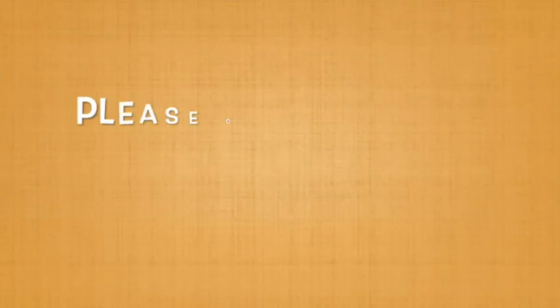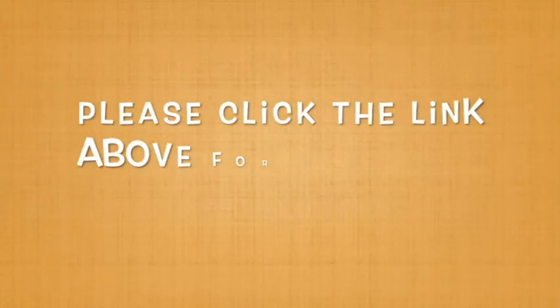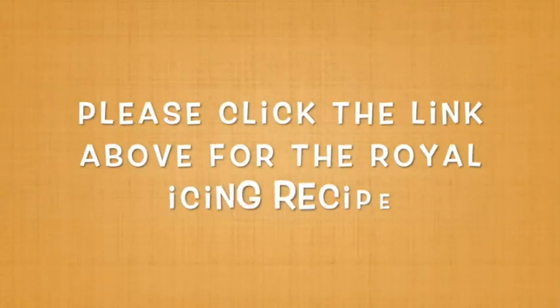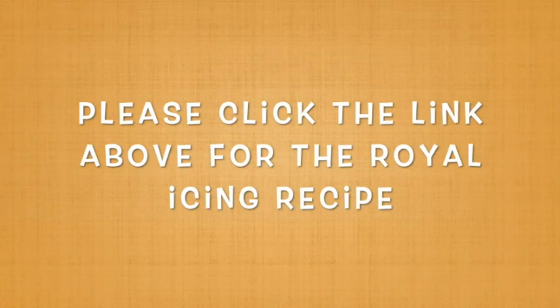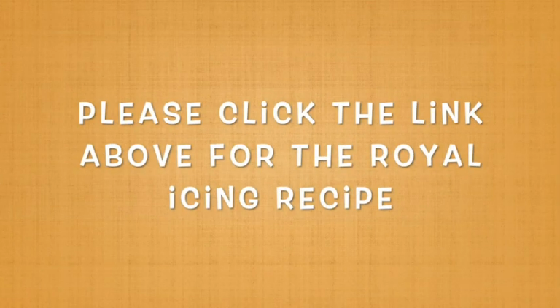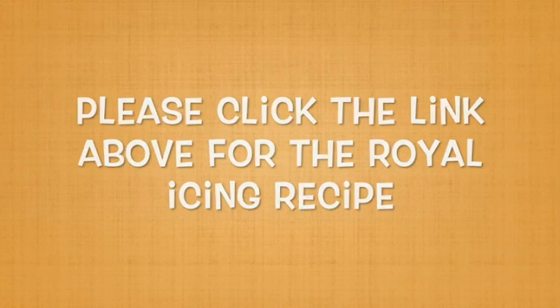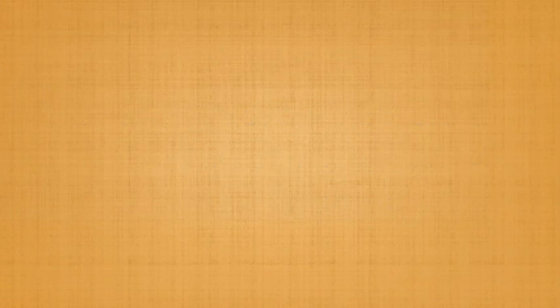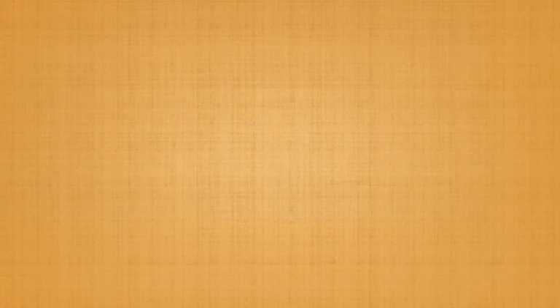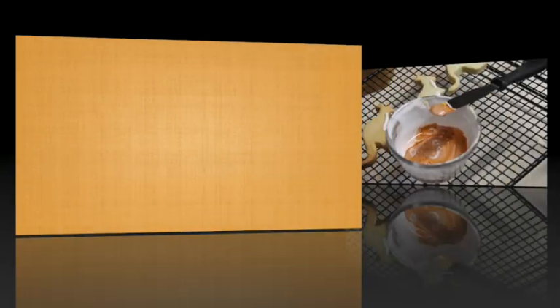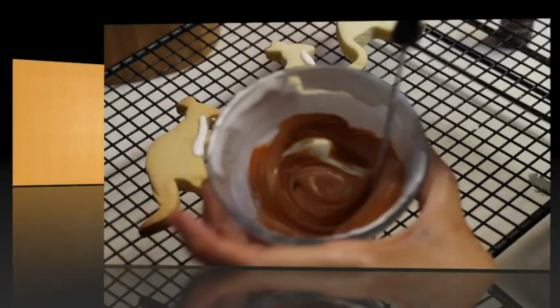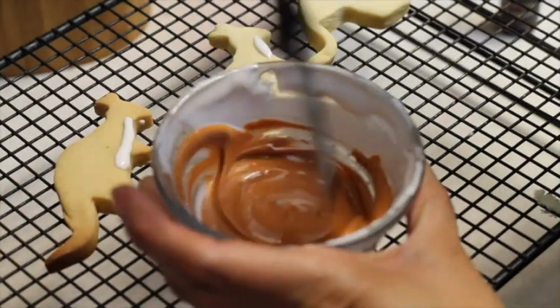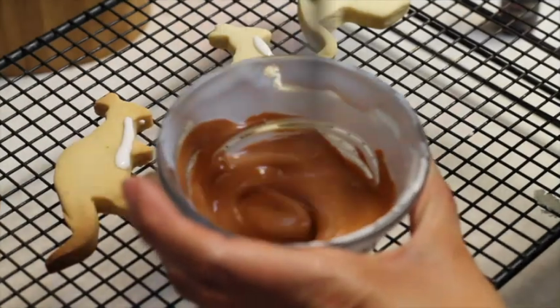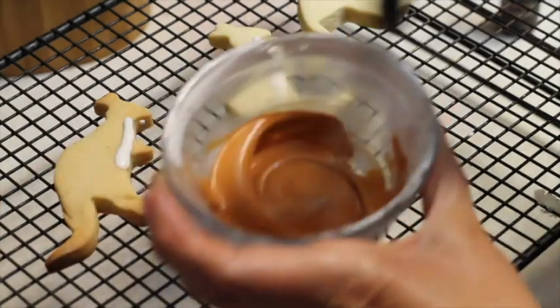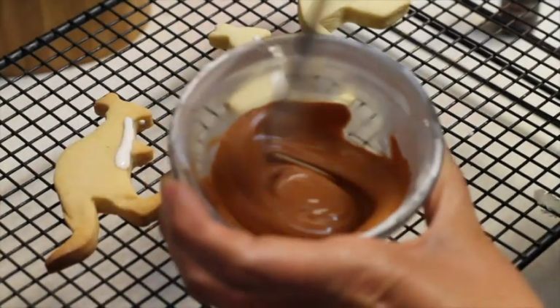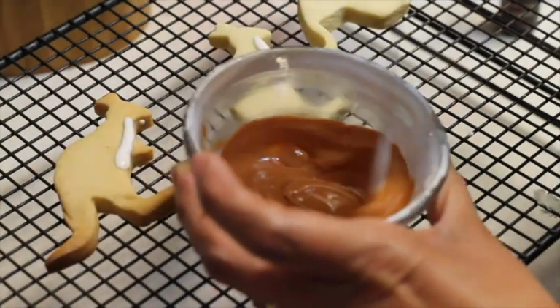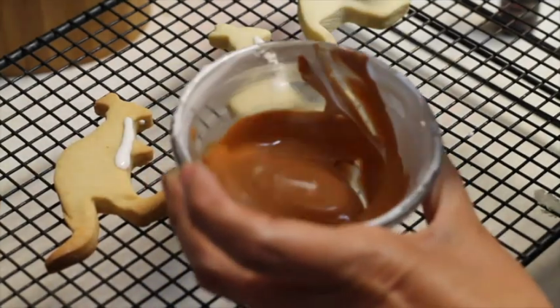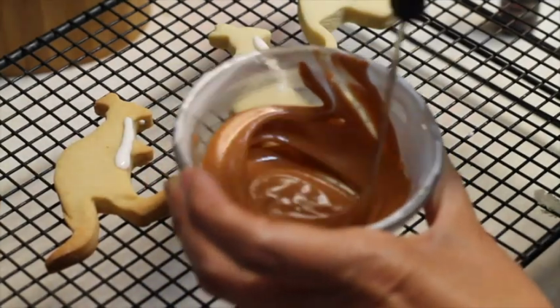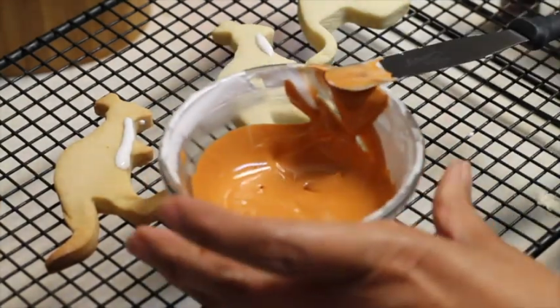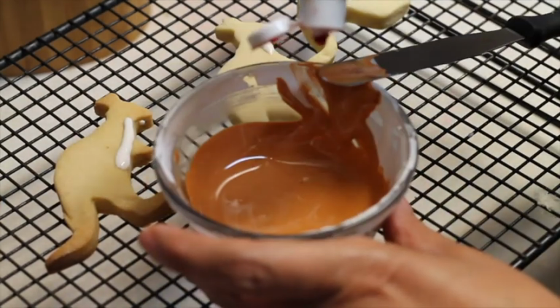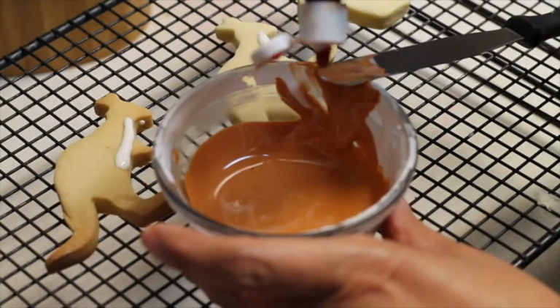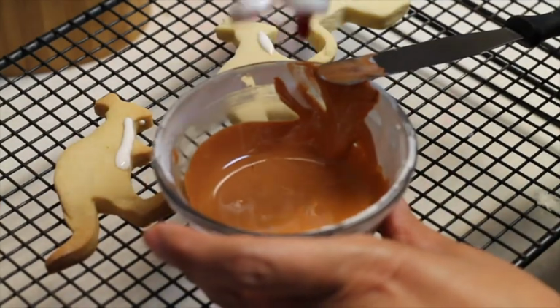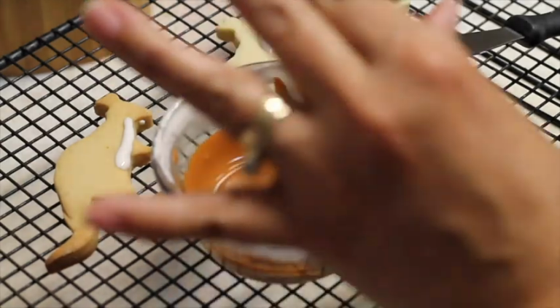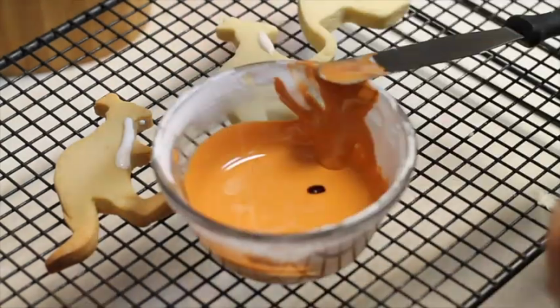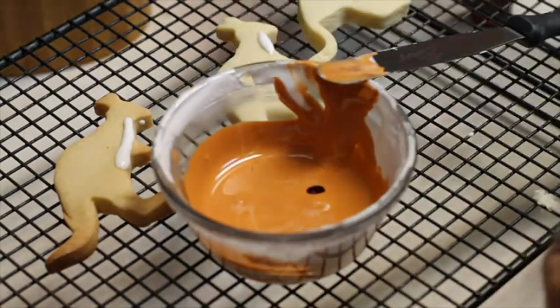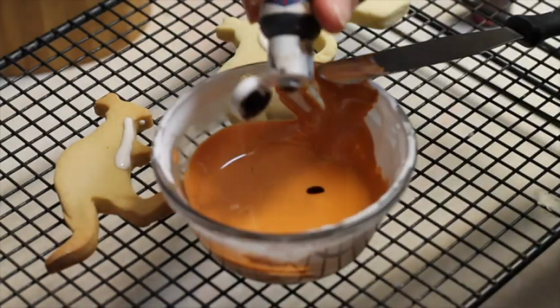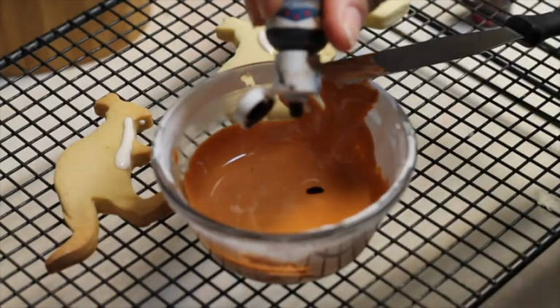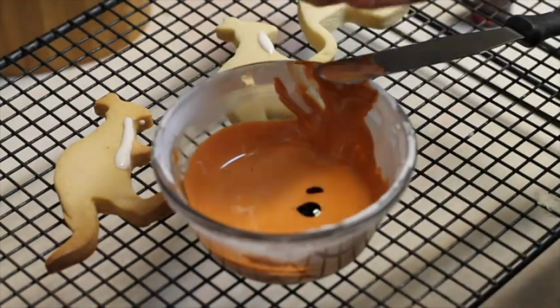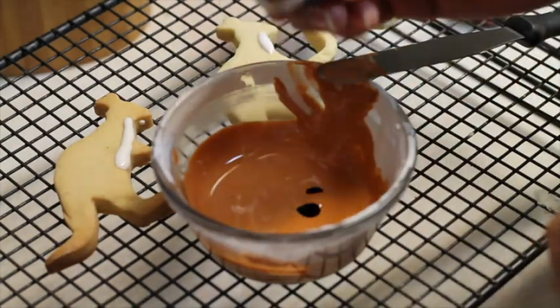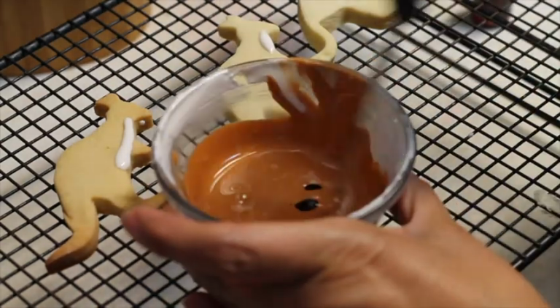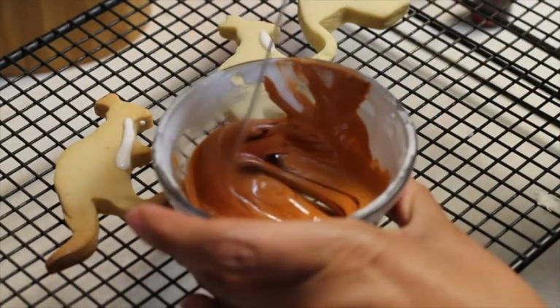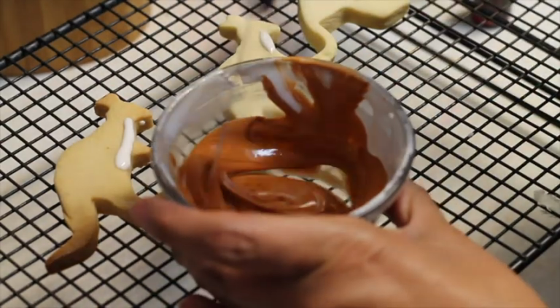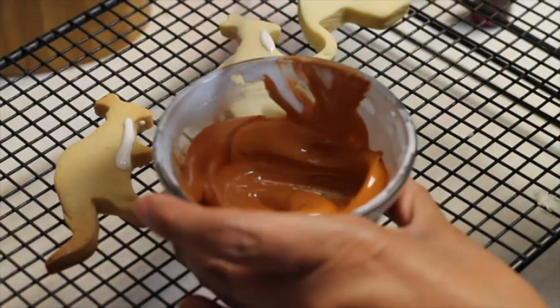Now I am going to bake them at 350 for 10 to 13 minutes. Please click the link above to see how to make royal icing. For these cookies I prepared flooding consistency icing in white and also in a shade of brown. For that shade of brown I used equal parts of orange and brown food gel color.